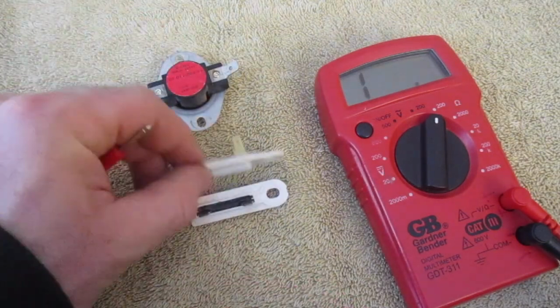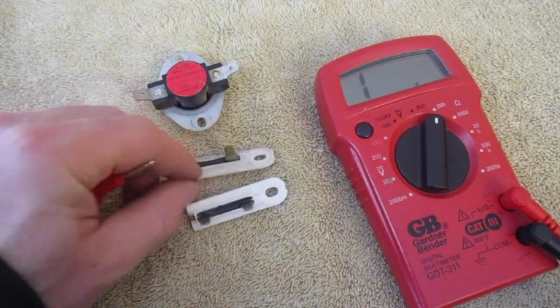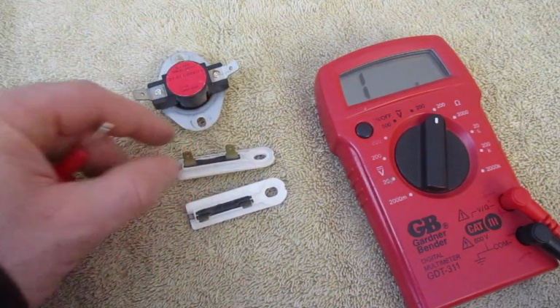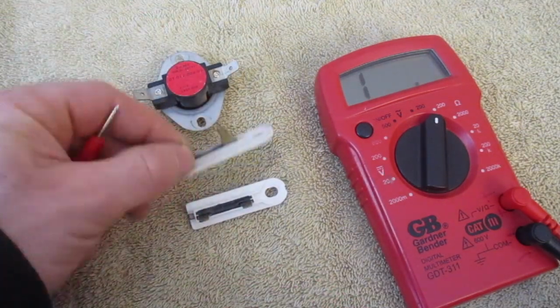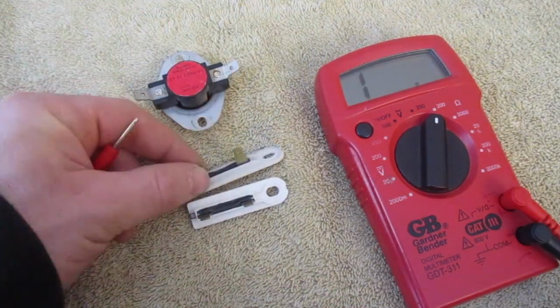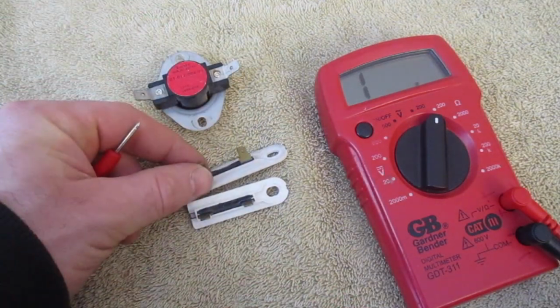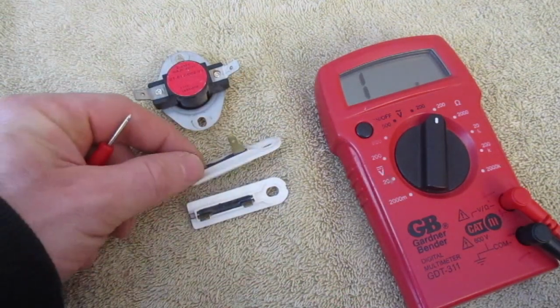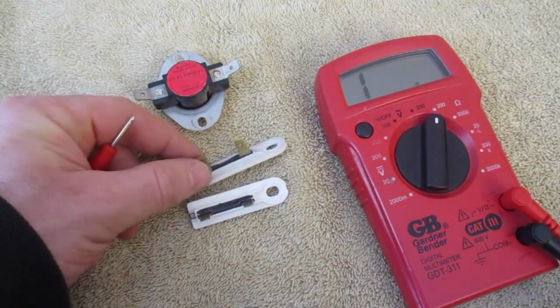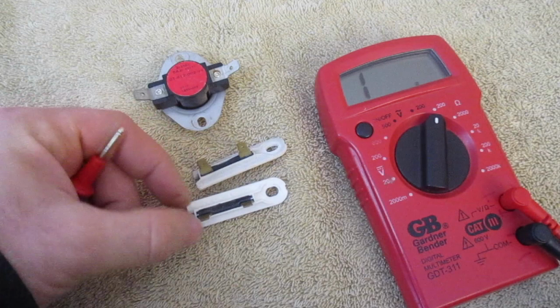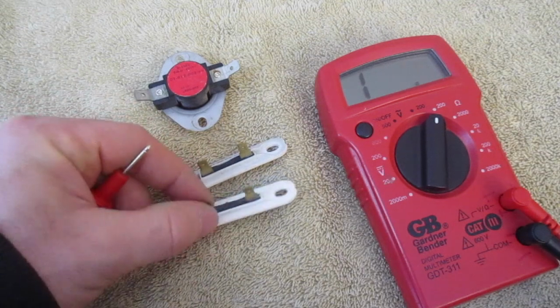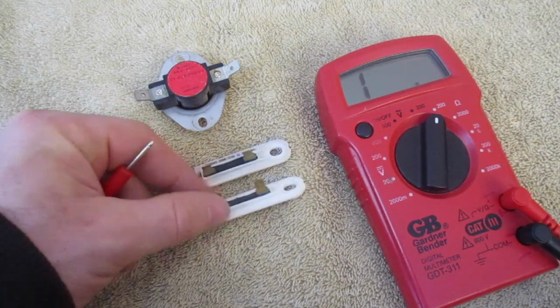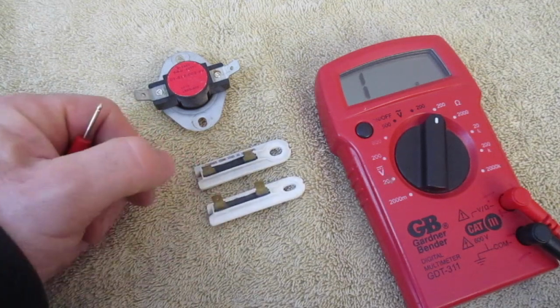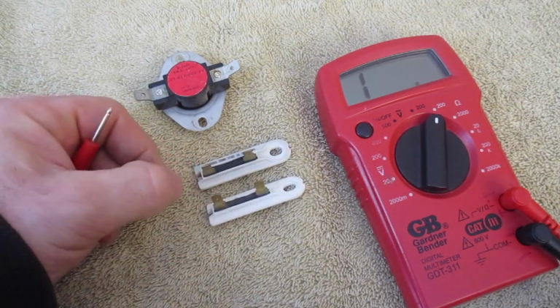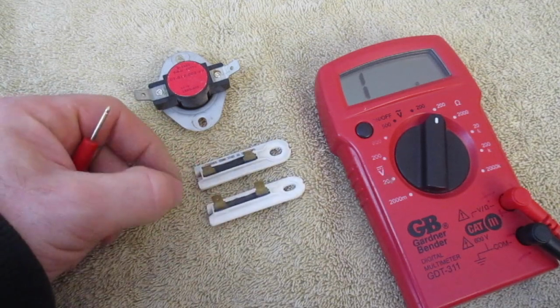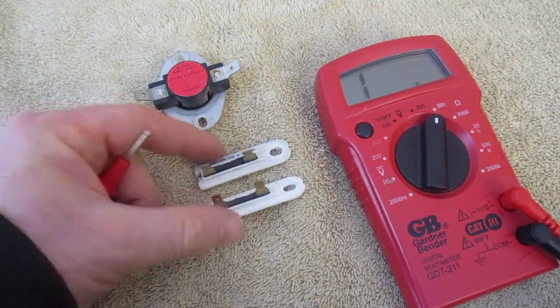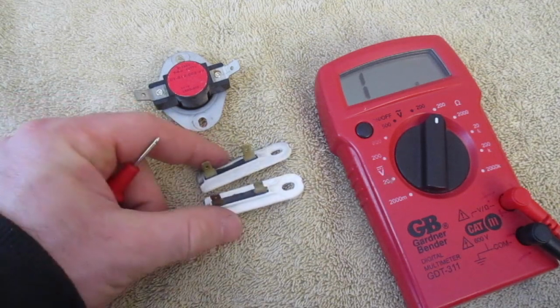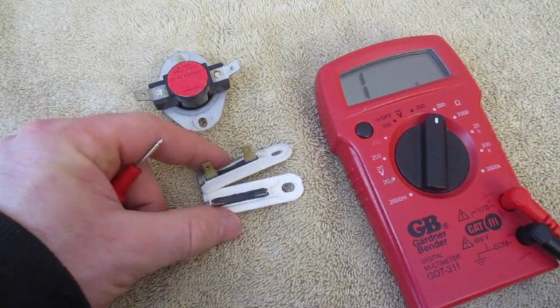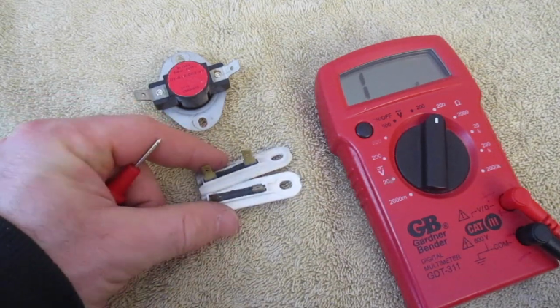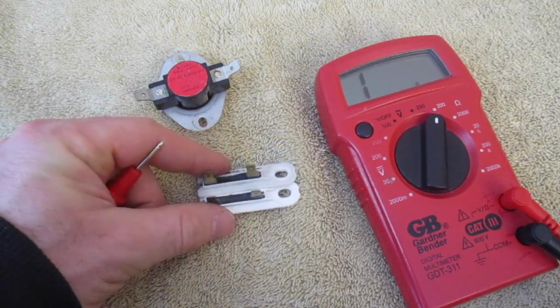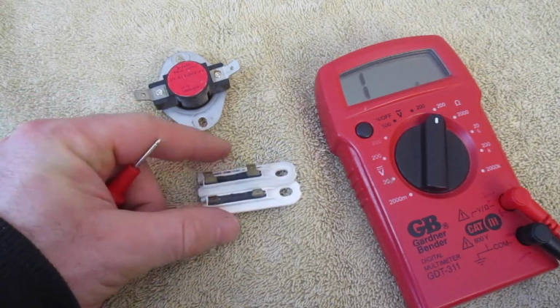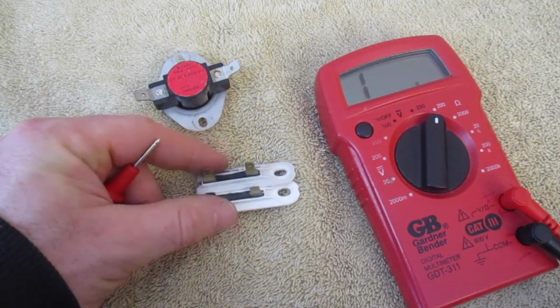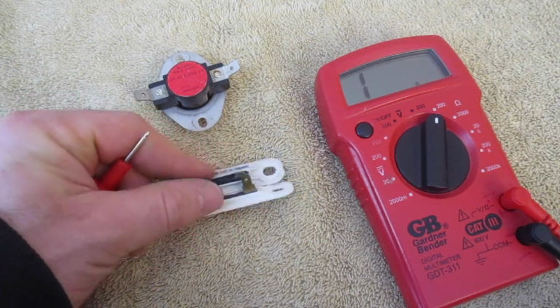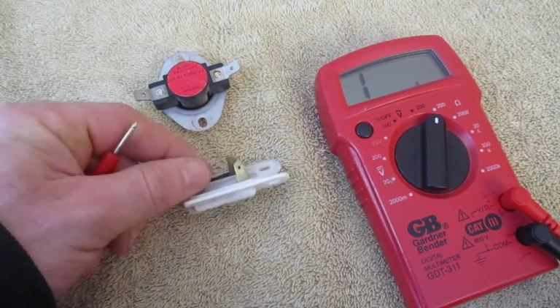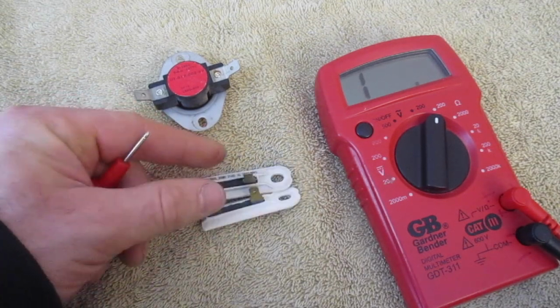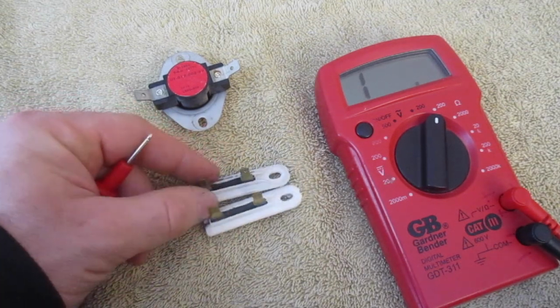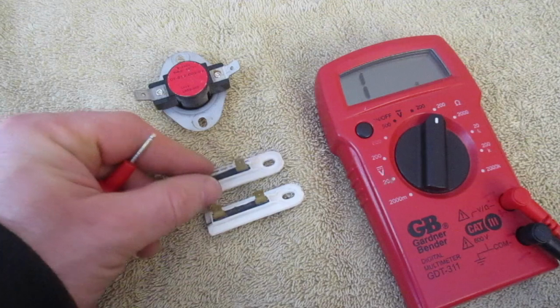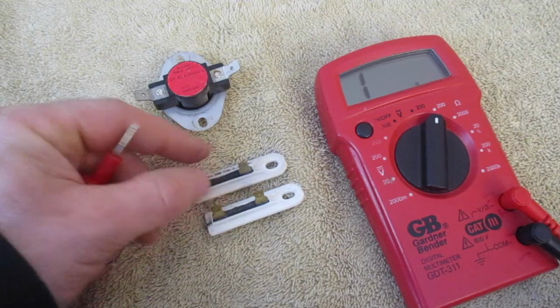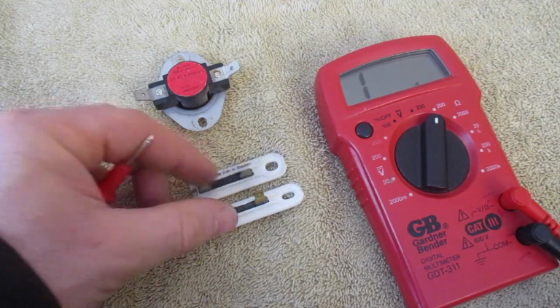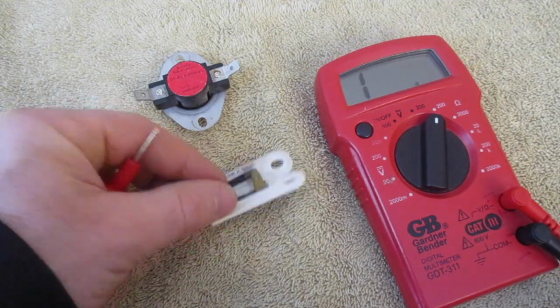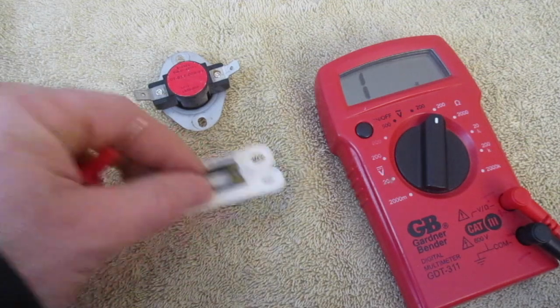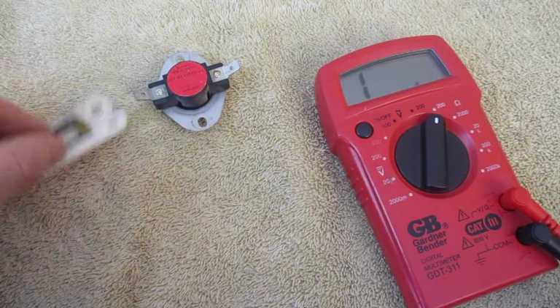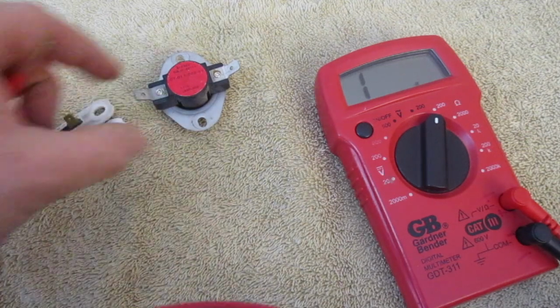Typically these go bad. If one of these goes bad, it just virtually cuts off all the power to your dryer, and you're not going to be able to get your dryer to work.